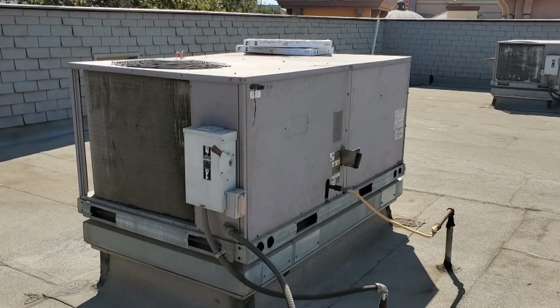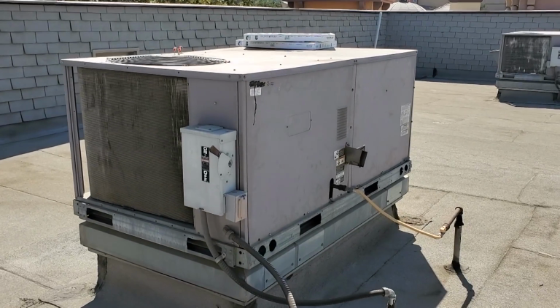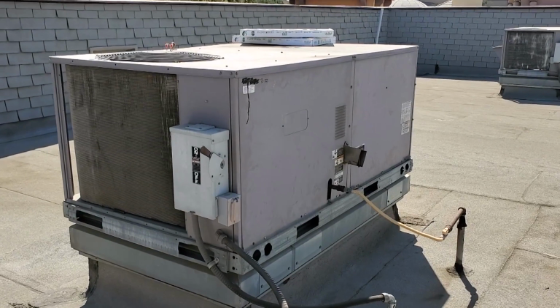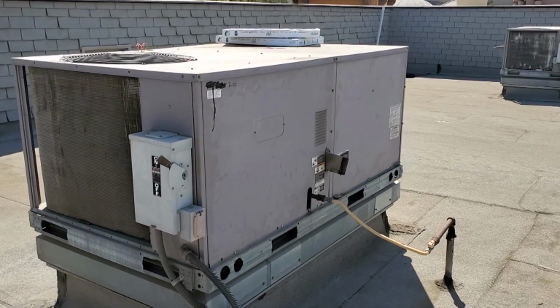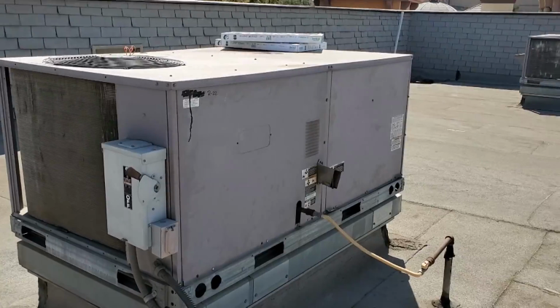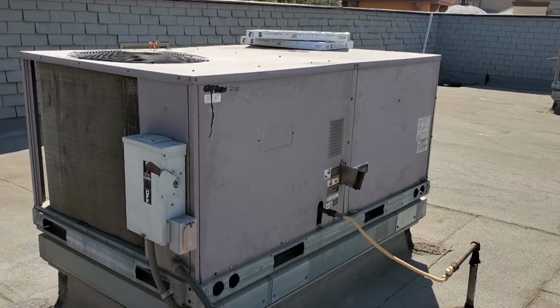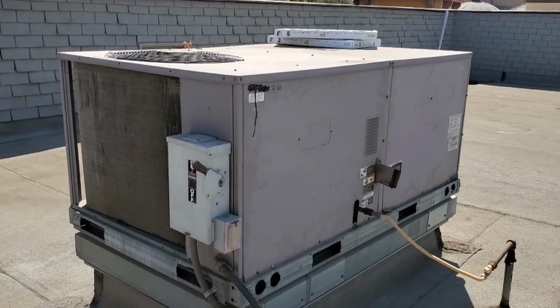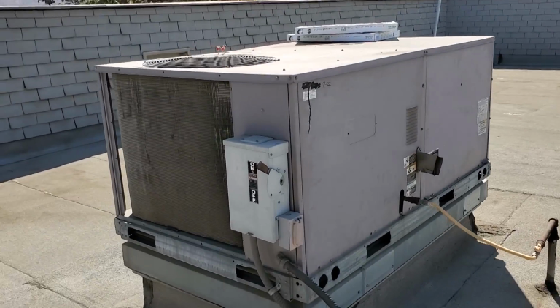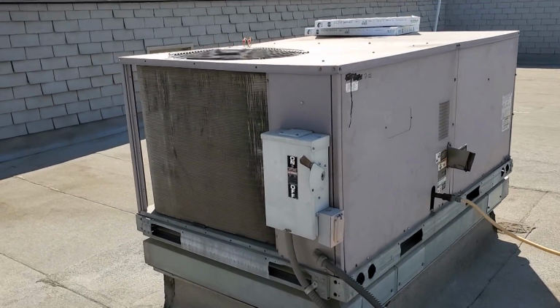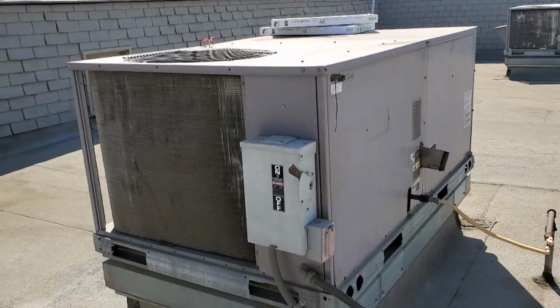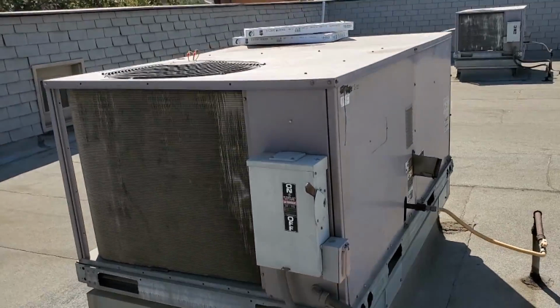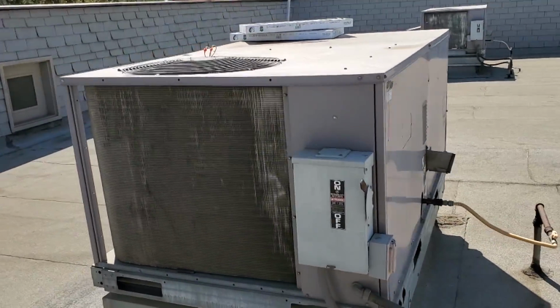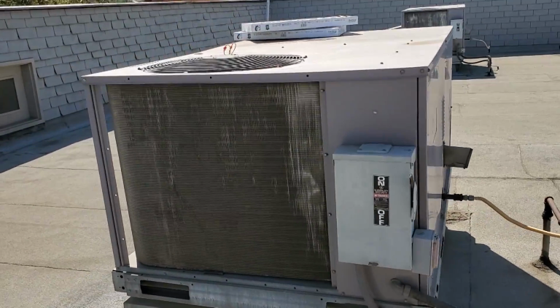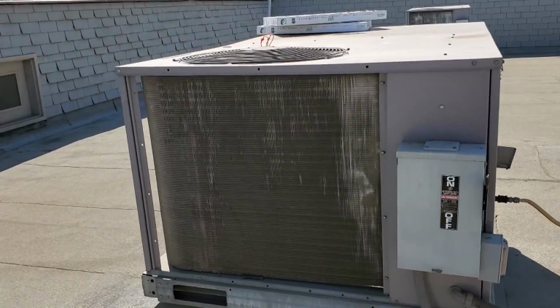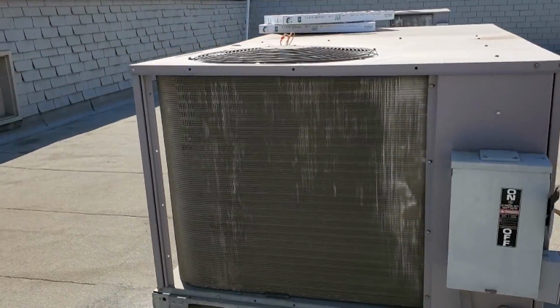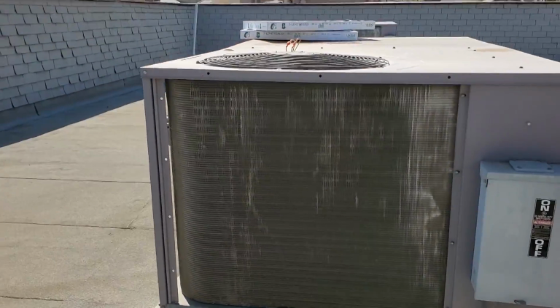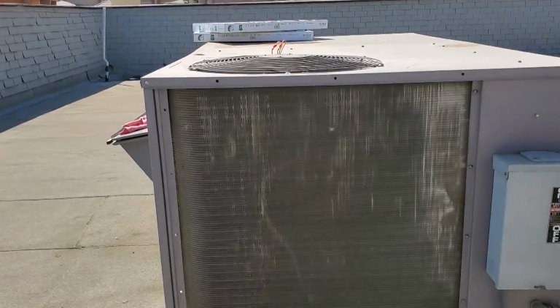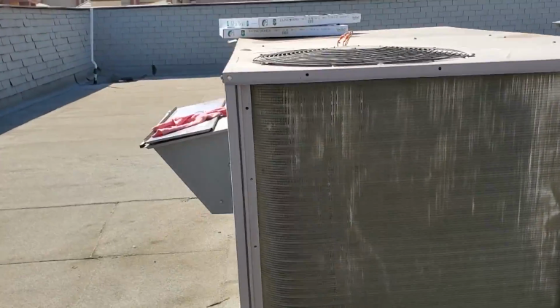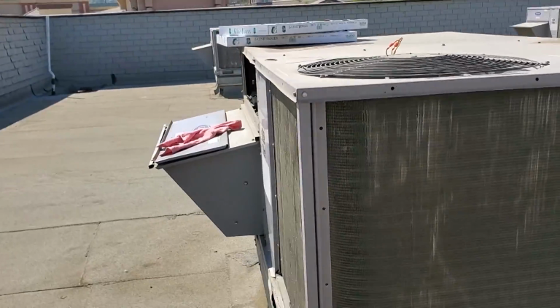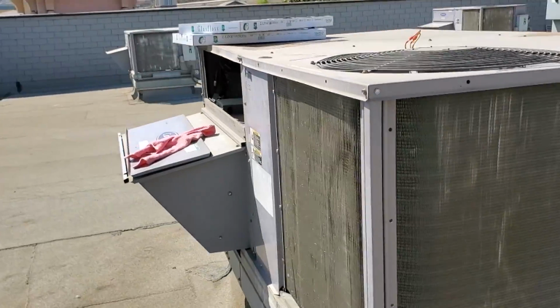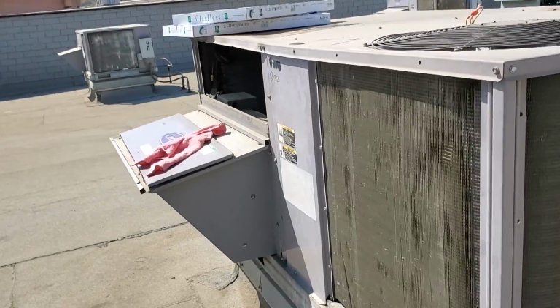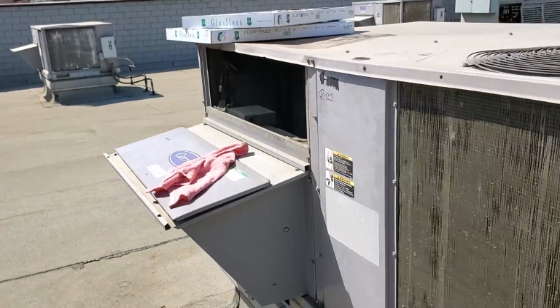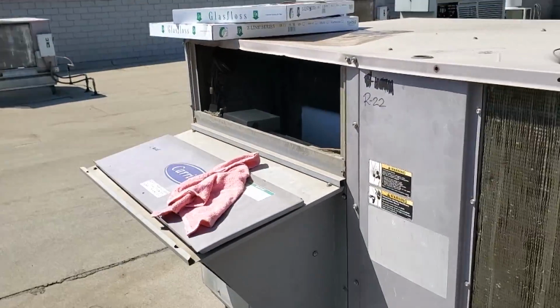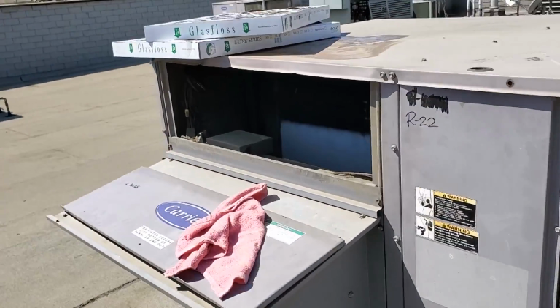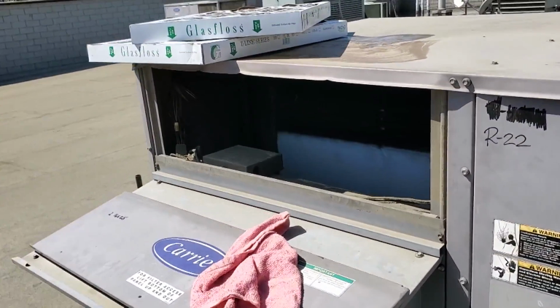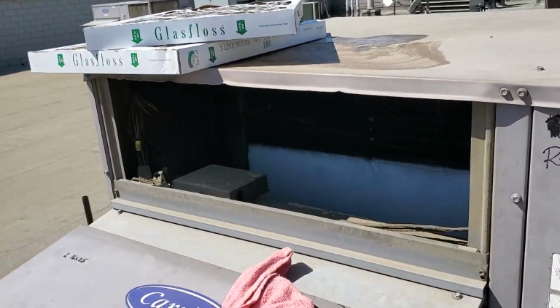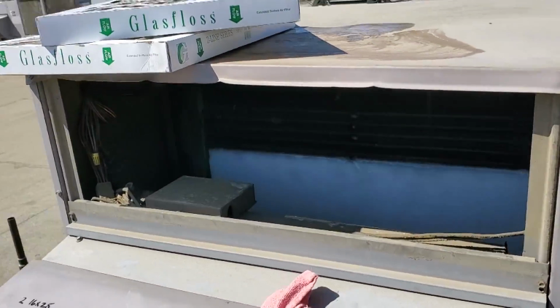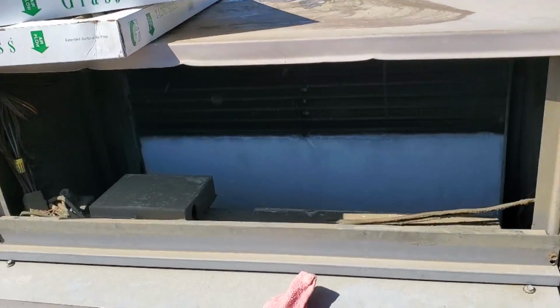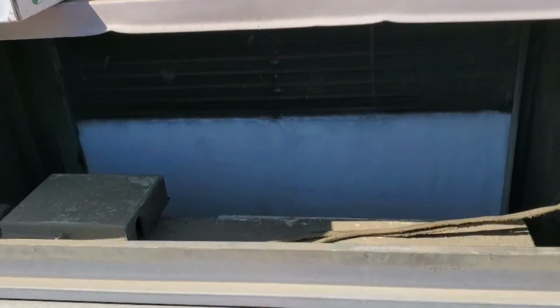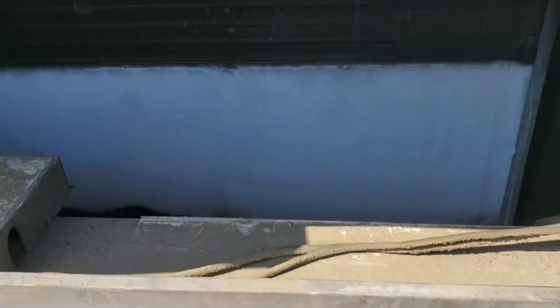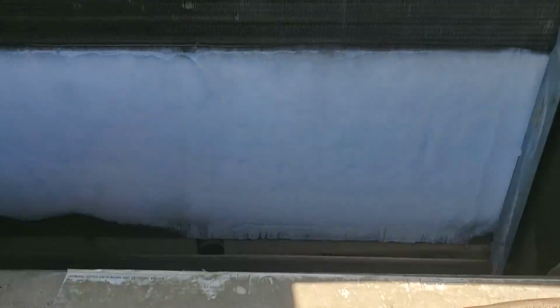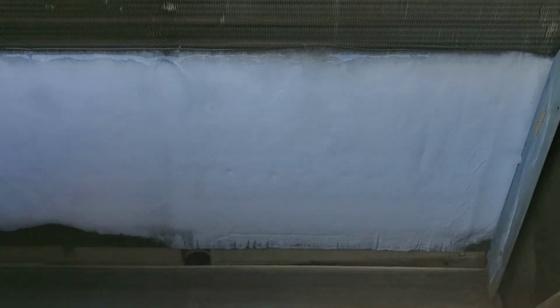We've got a carrier package unit — this is a little guy, probably a 5-ton. I'll look at the information right now. The customer is complaining that it's not working. We pull out the filters and we are iced up.